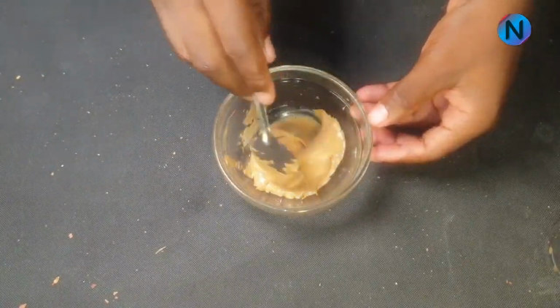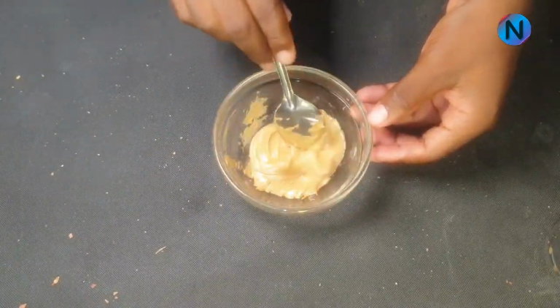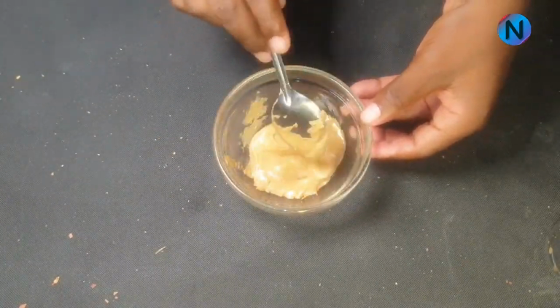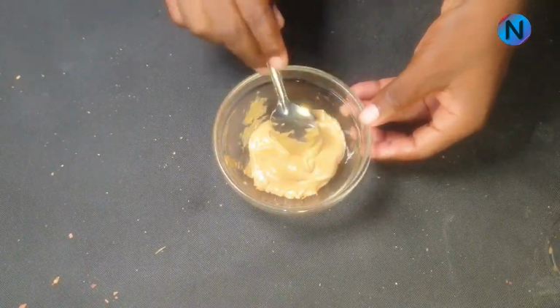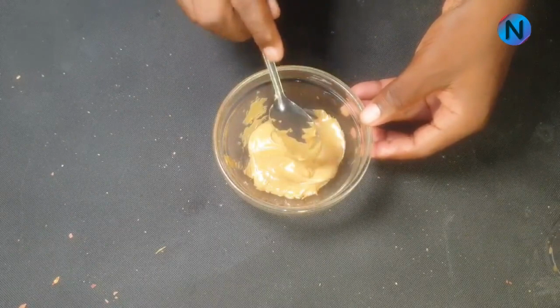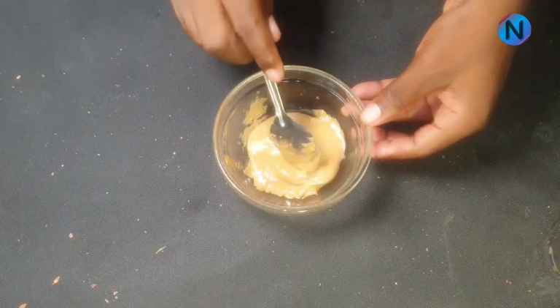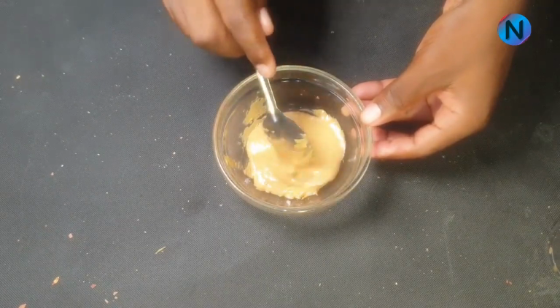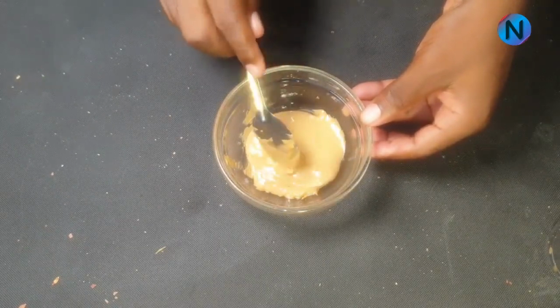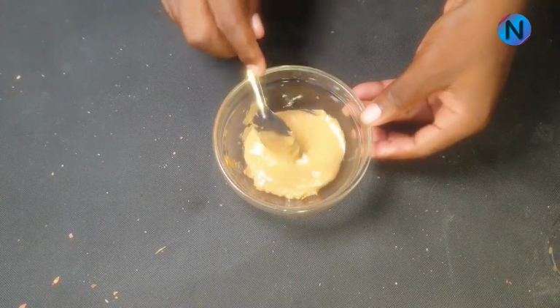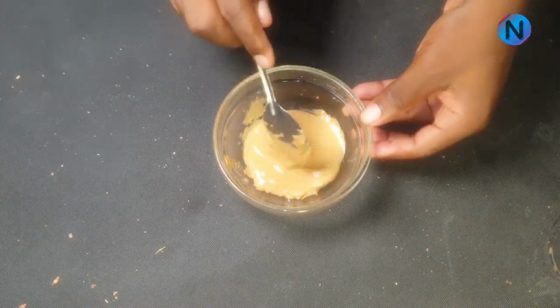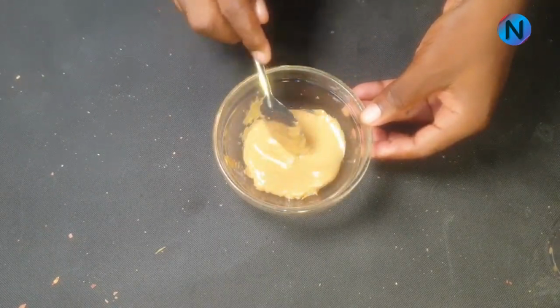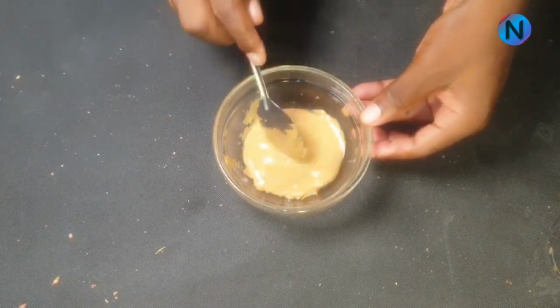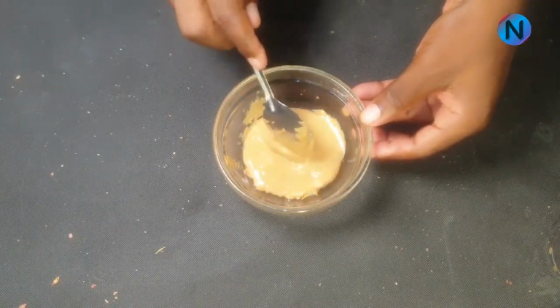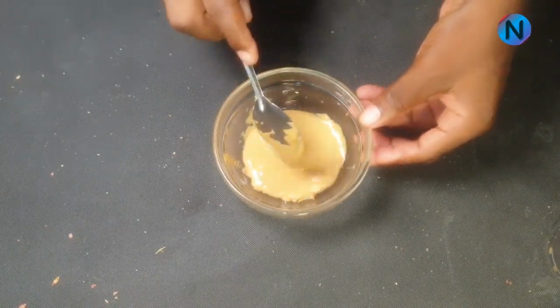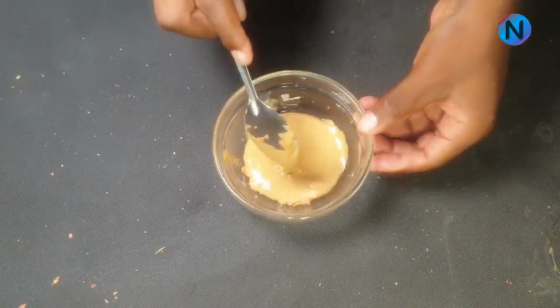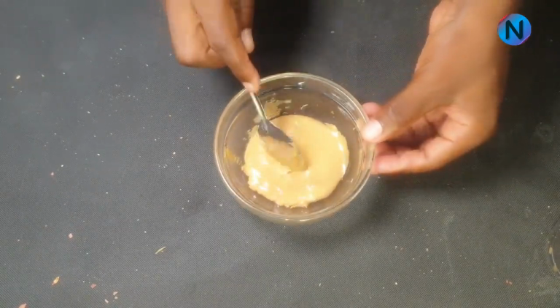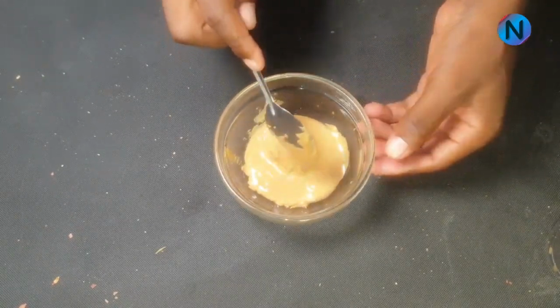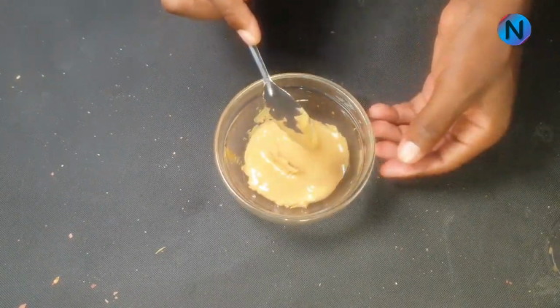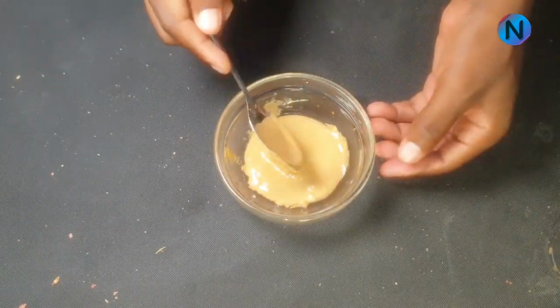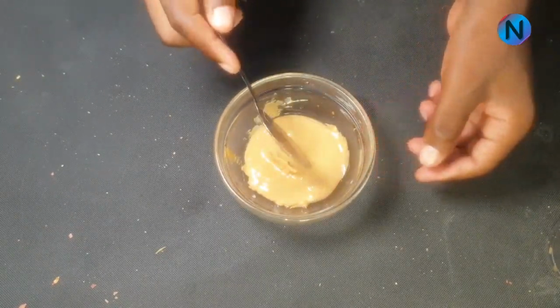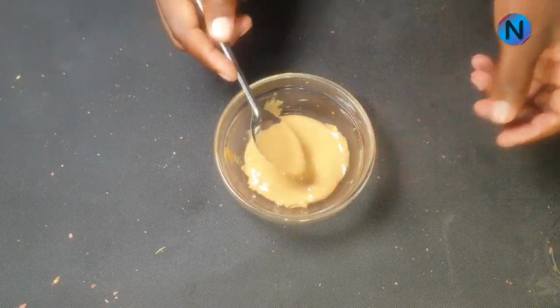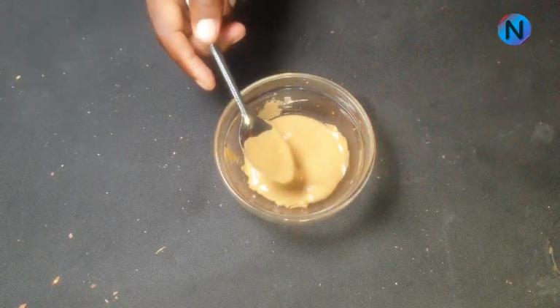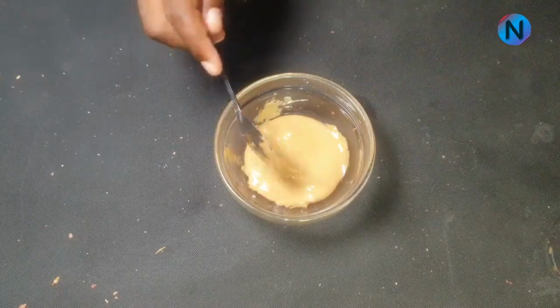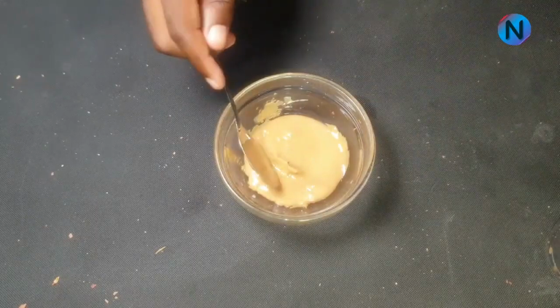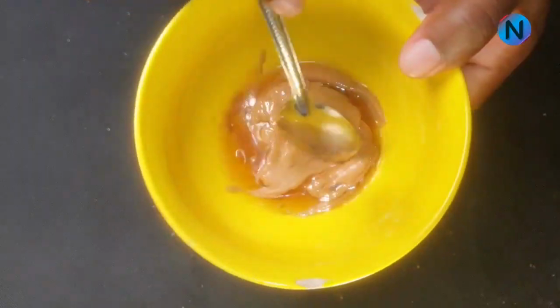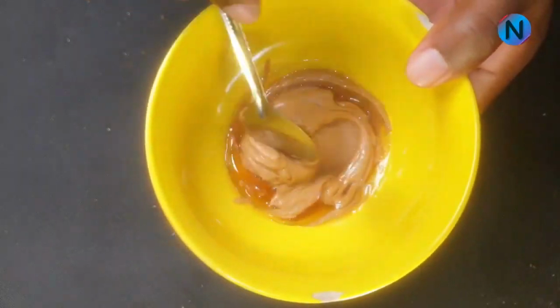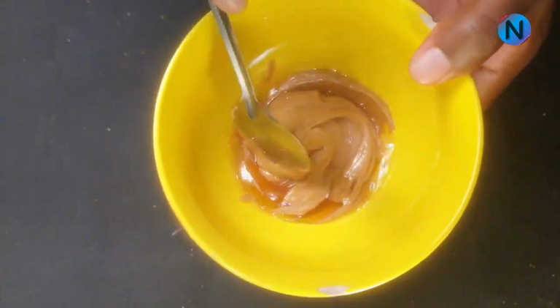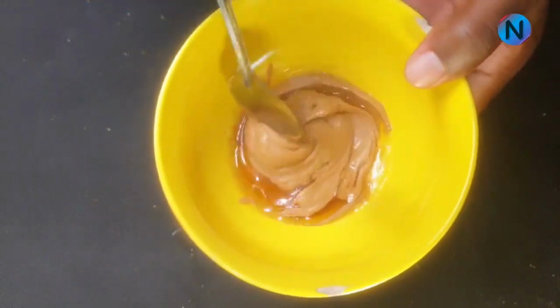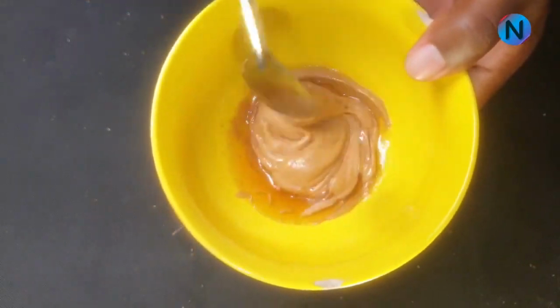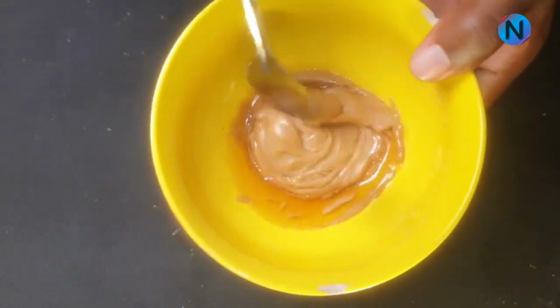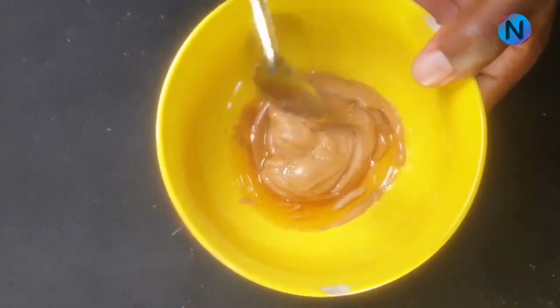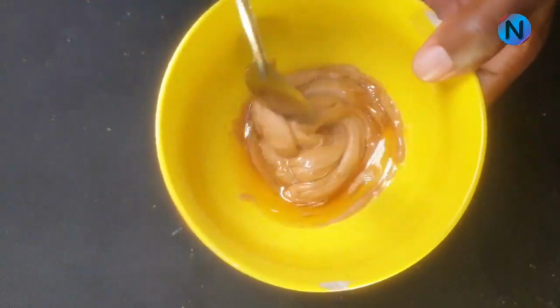Once you have finished making the peanut butter, measure an equal amount of natural honey and mix with the peanut butter. Stir until the two are fully mixed.